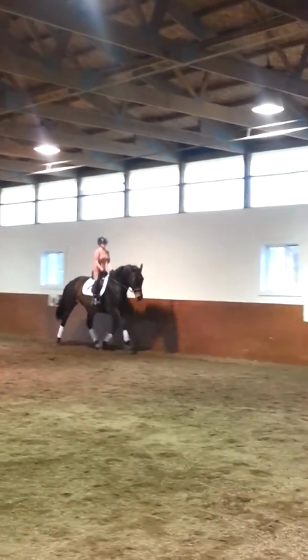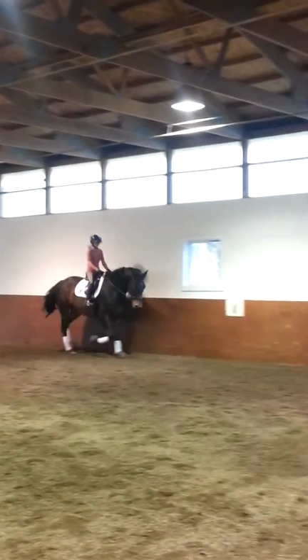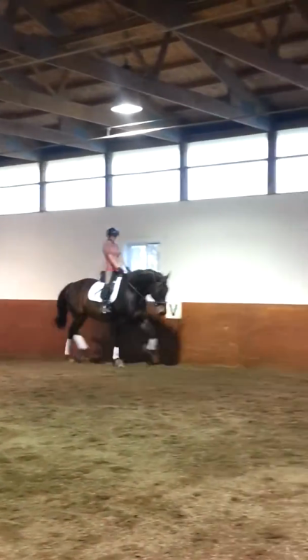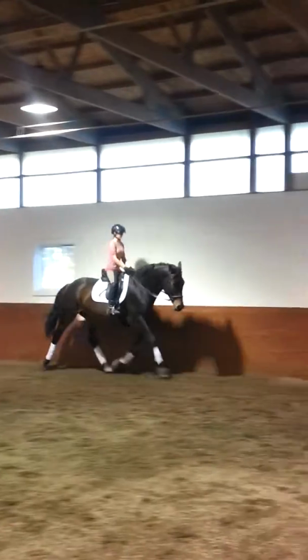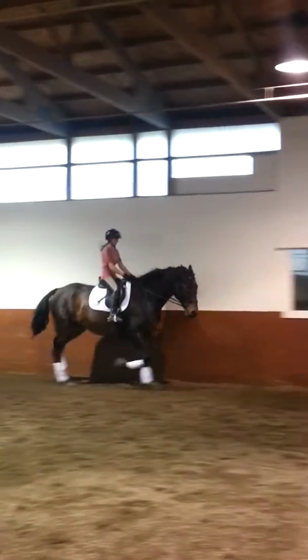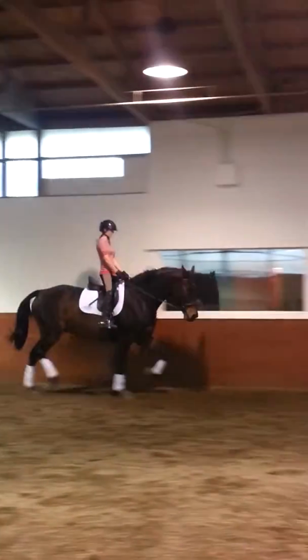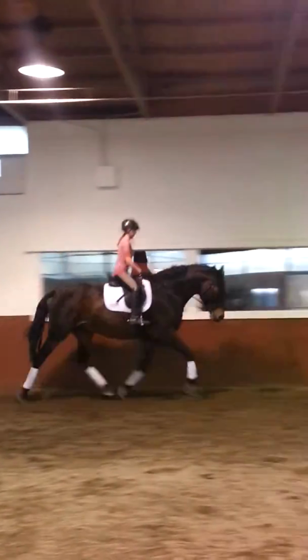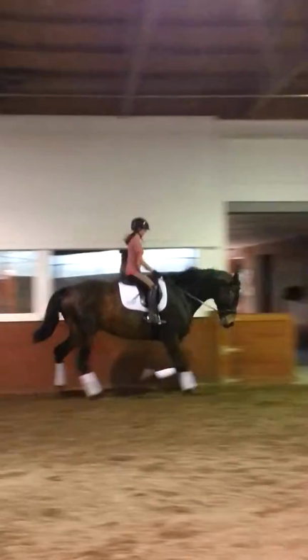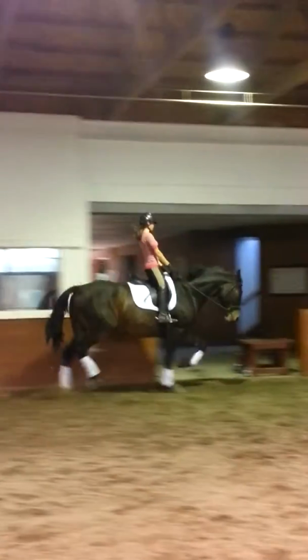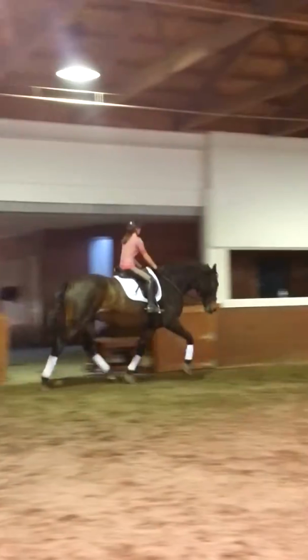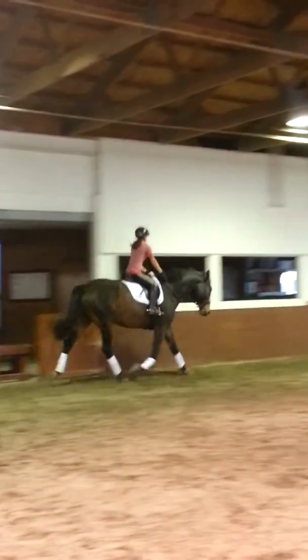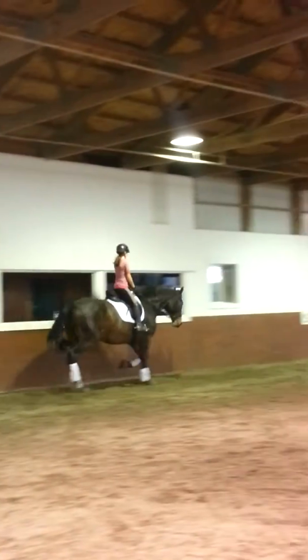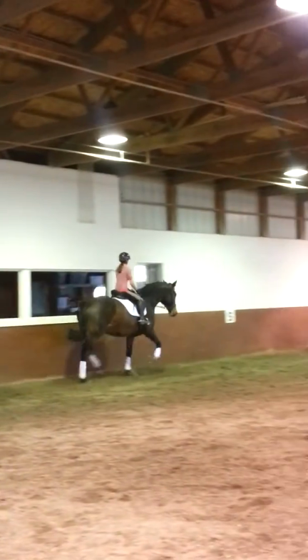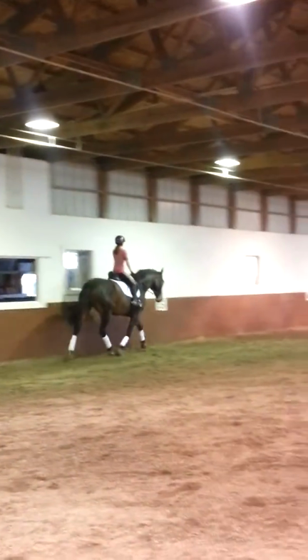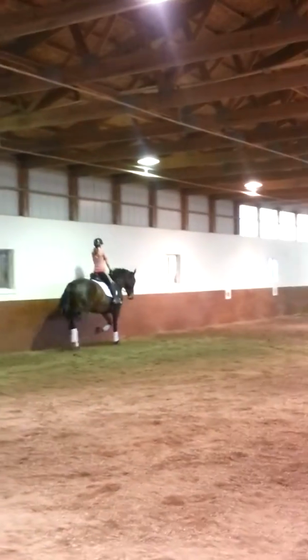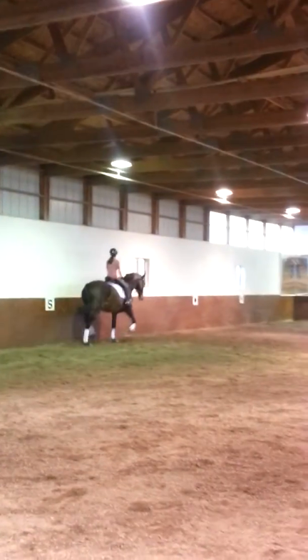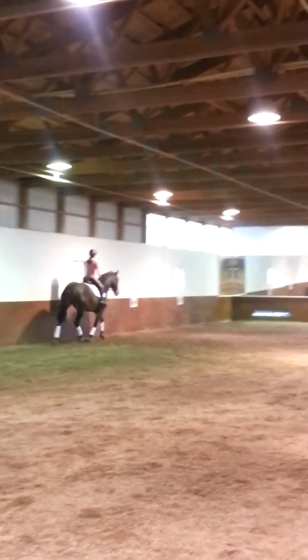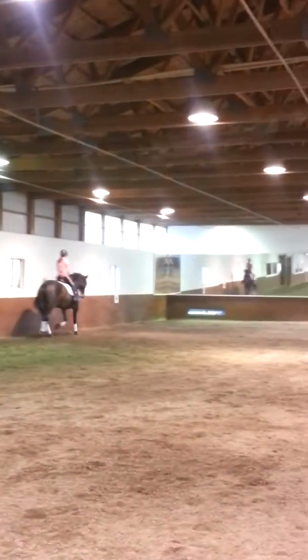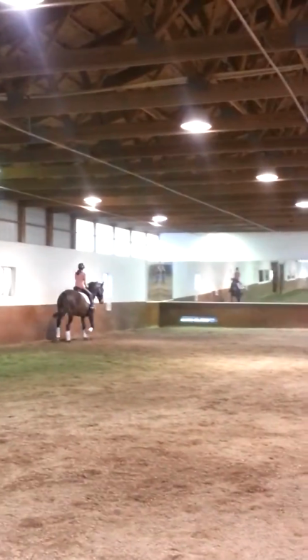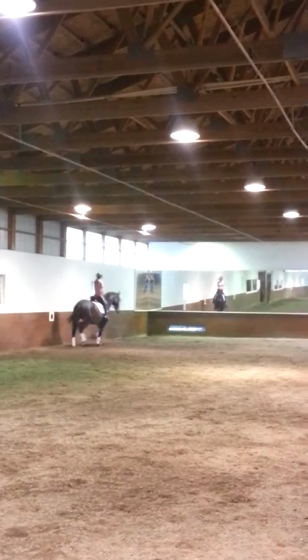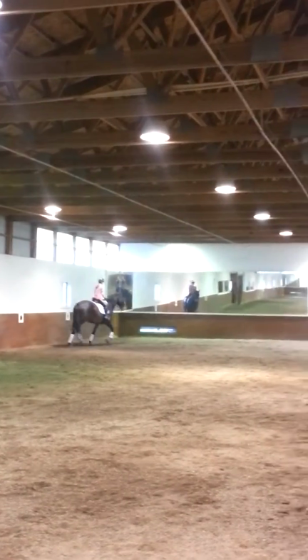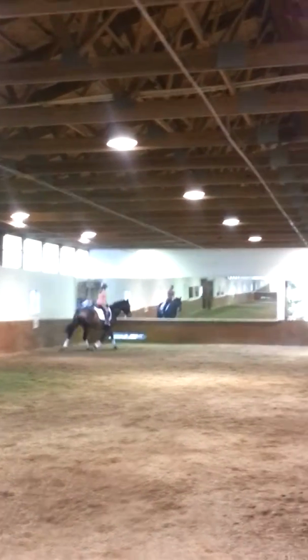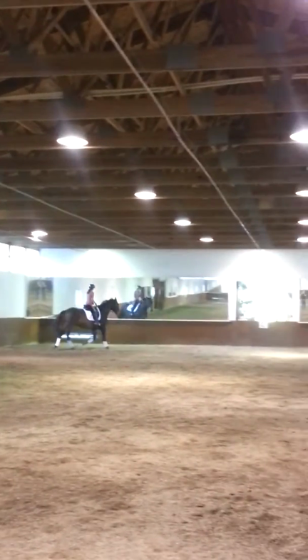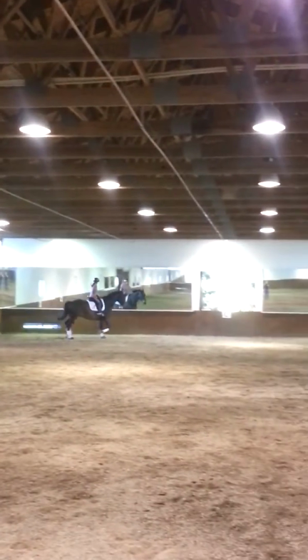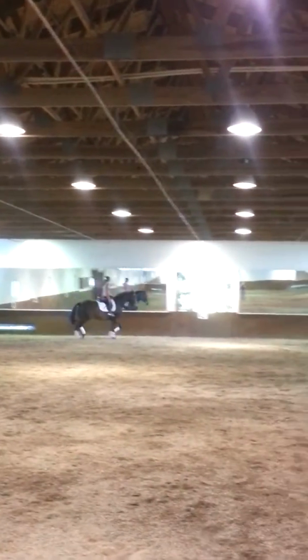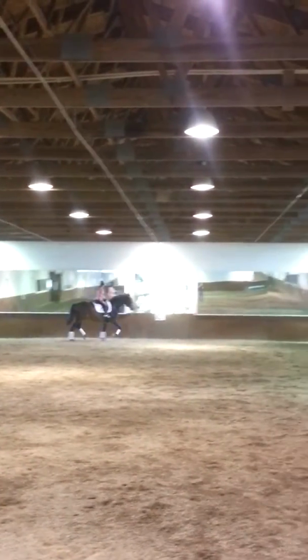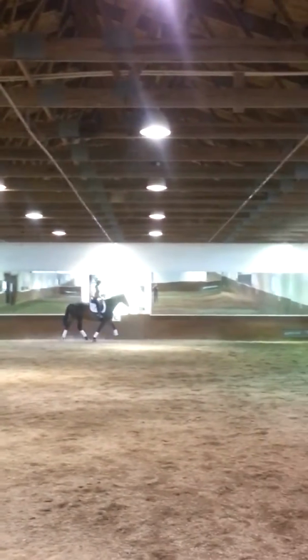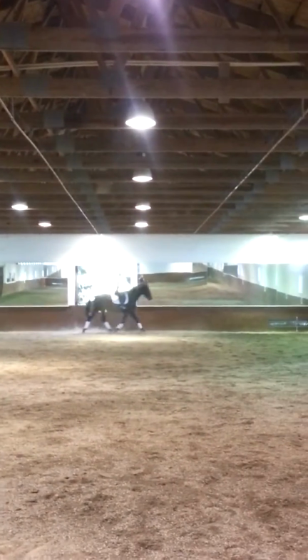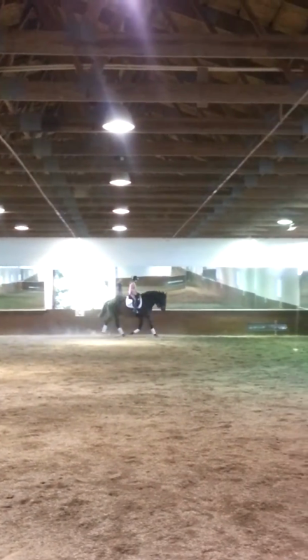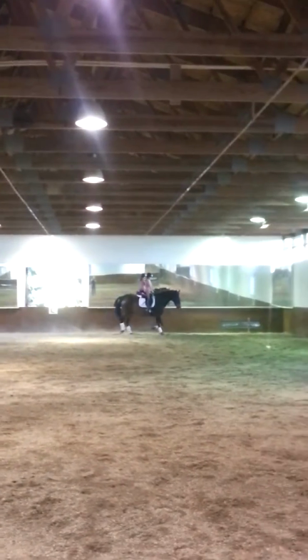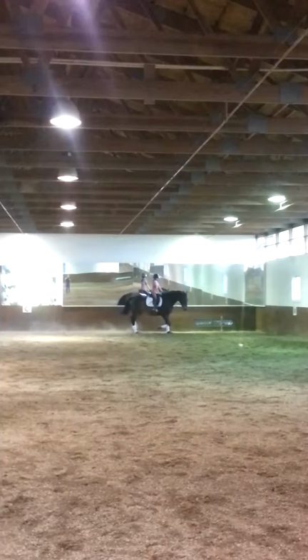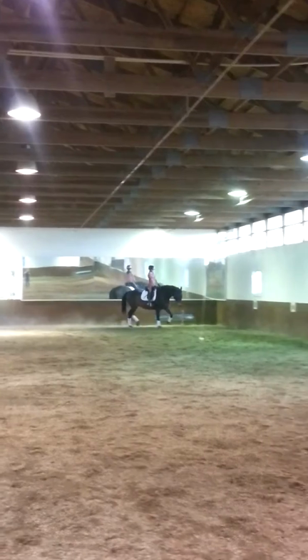That's it. That's it. Super. Pat him right. Very good. And a stretchy, chewy circle. Slow him down. Get it almost too slow. And then lower his neck and give the rein.